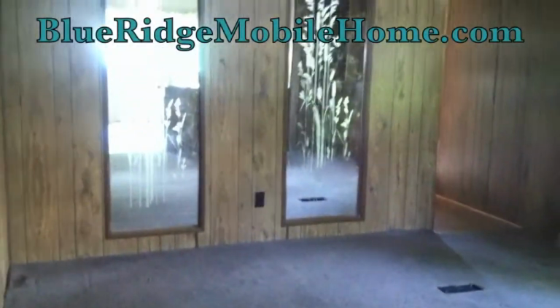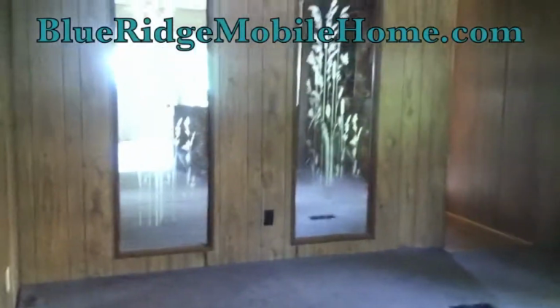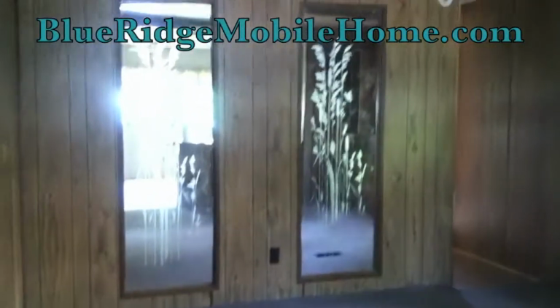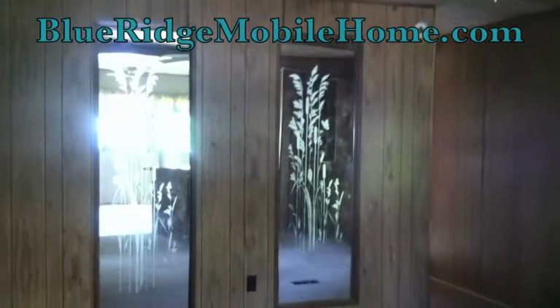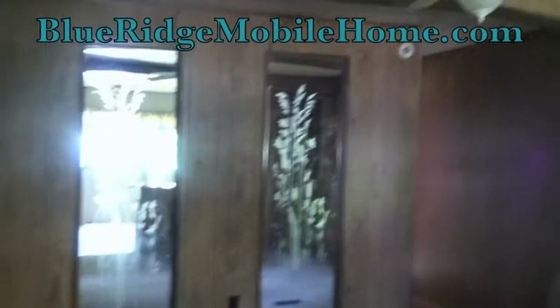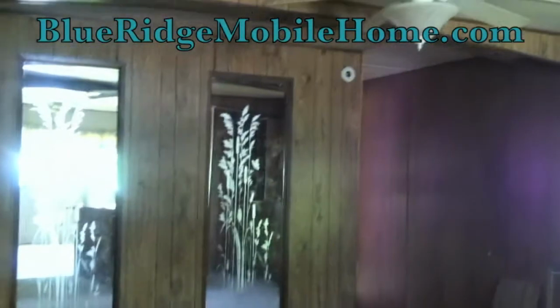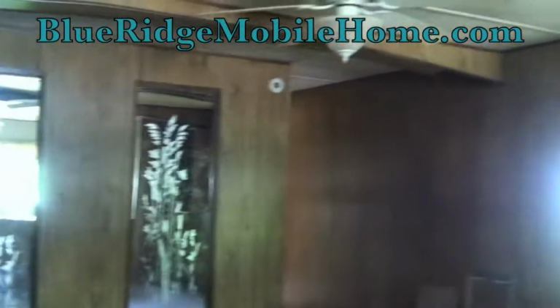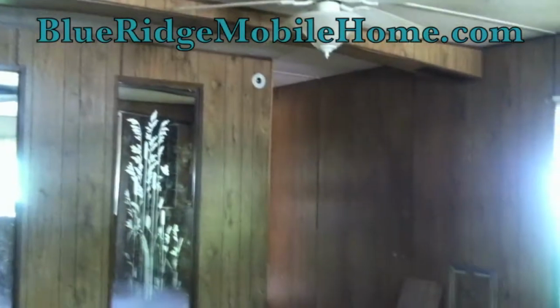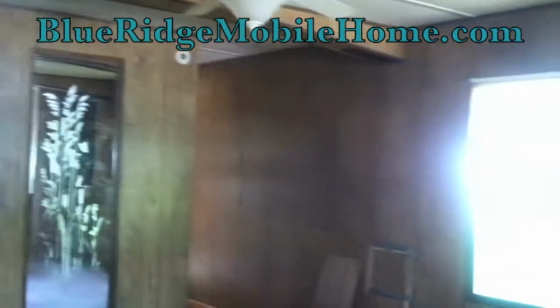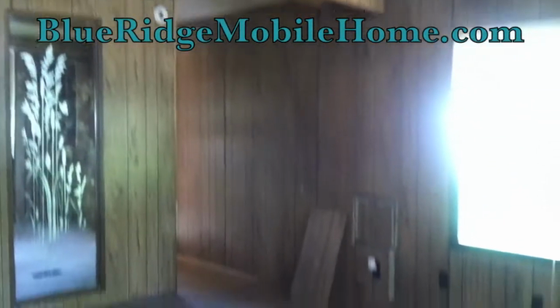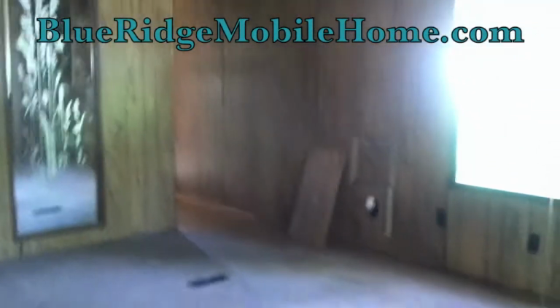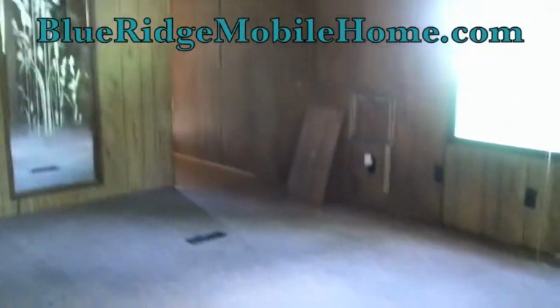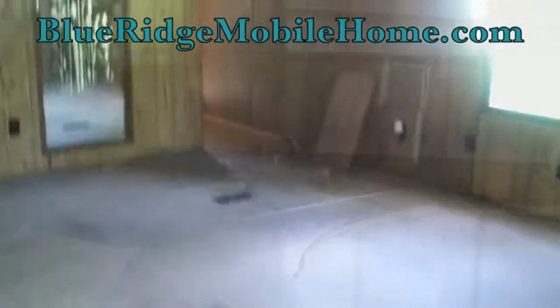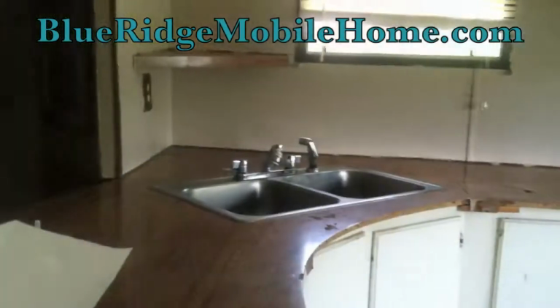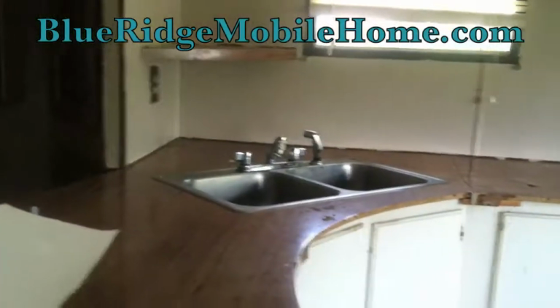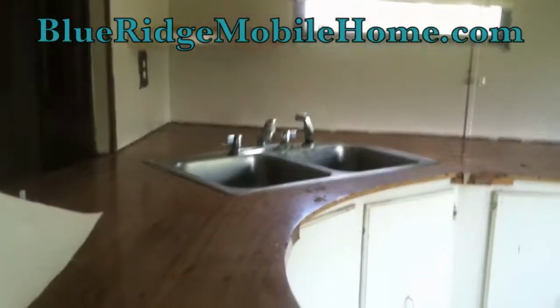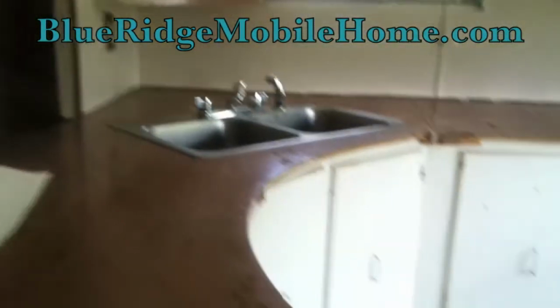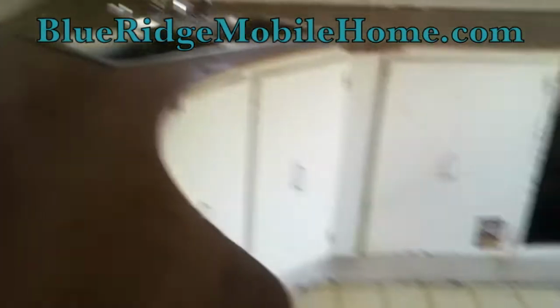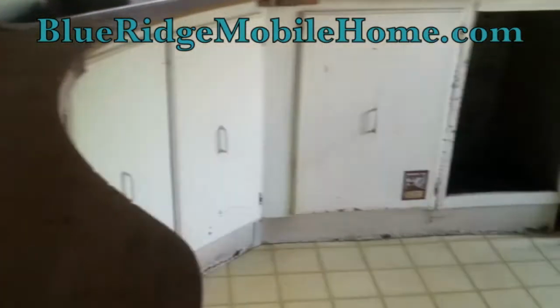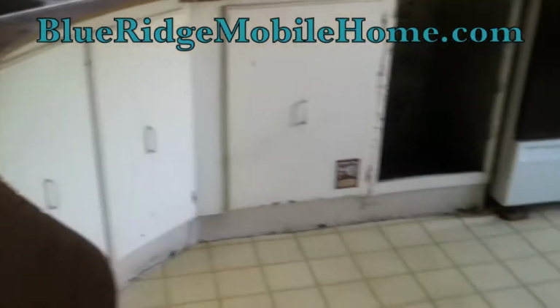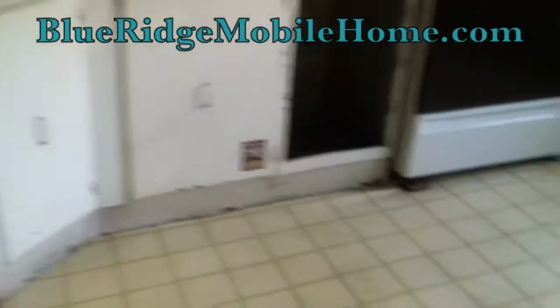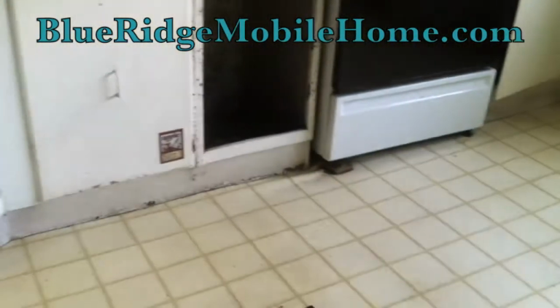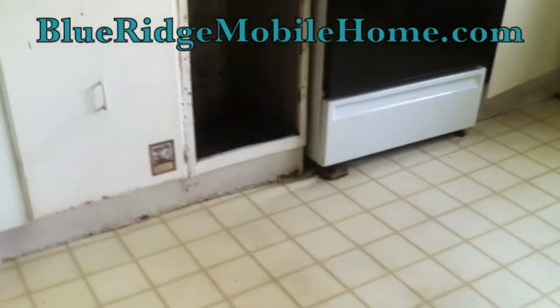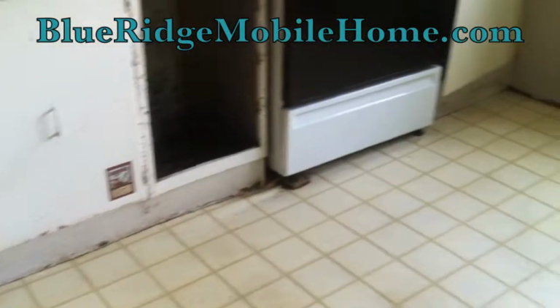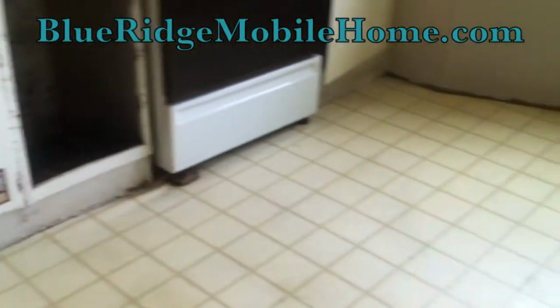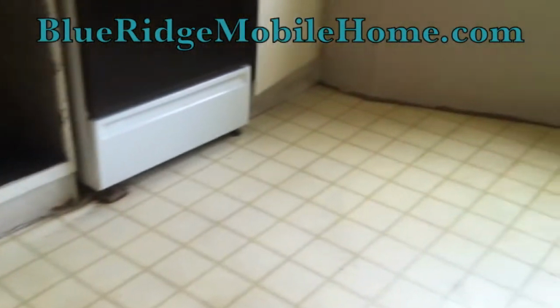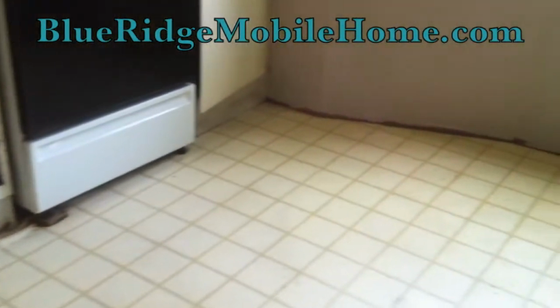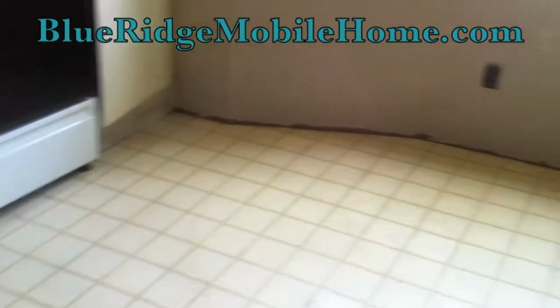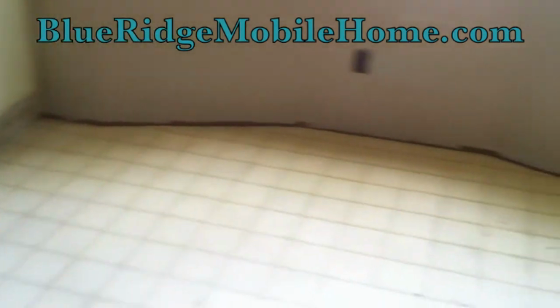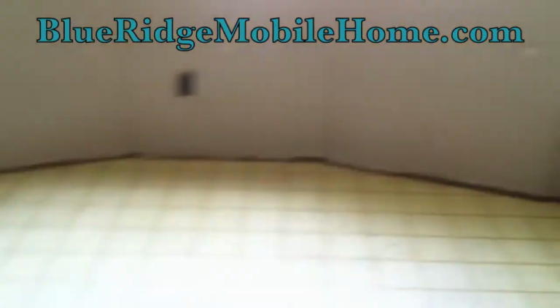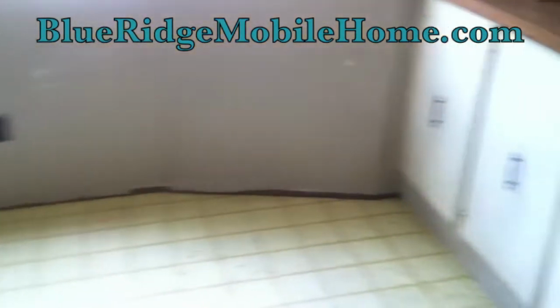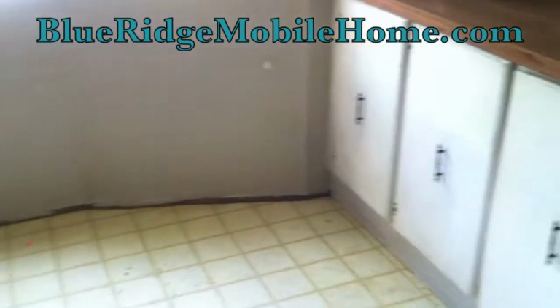Matthew here, Blue Ridge Mobile Homes. Sam and I are excited to offer you another three-bed, two-bath used mobile home in Stanton, Virginia. This is in Knox Community Park, right off the interstate — easy access everywhere.